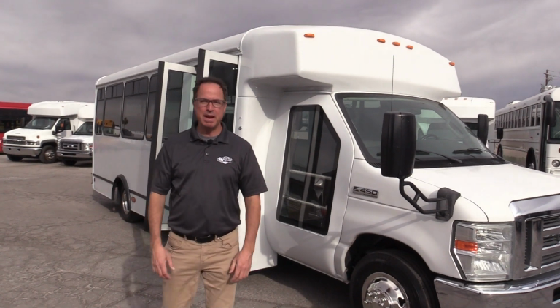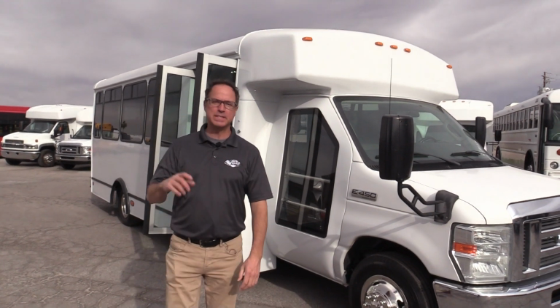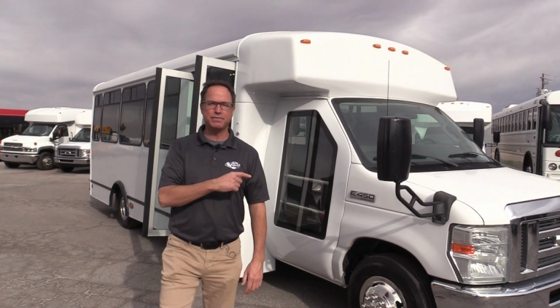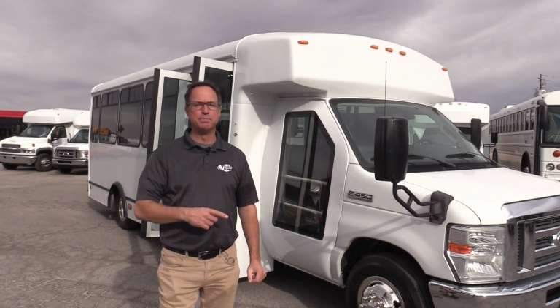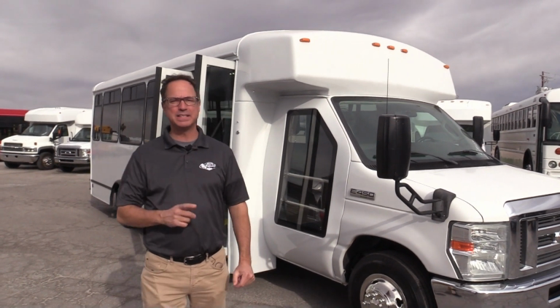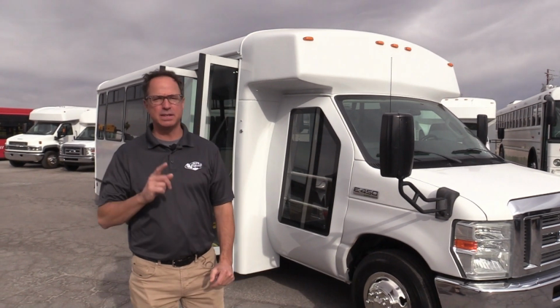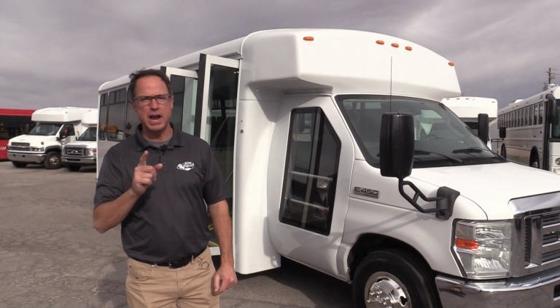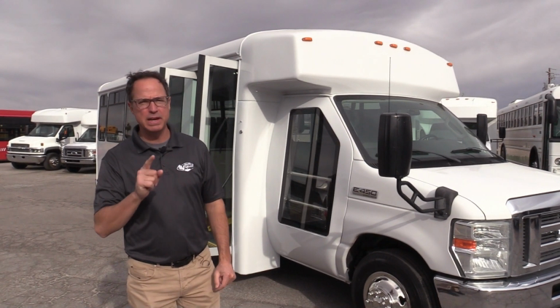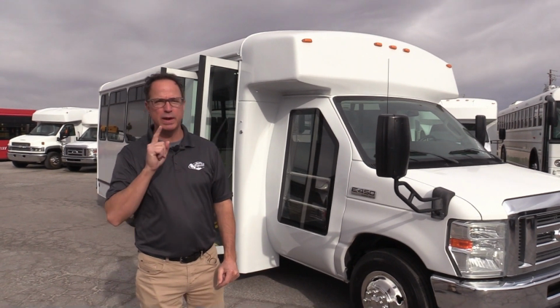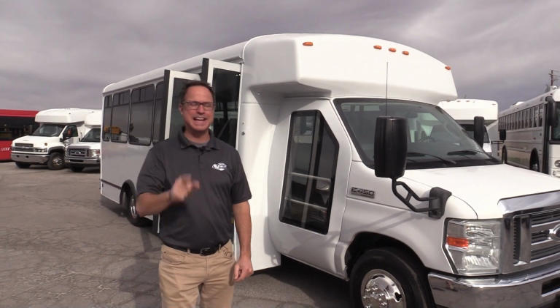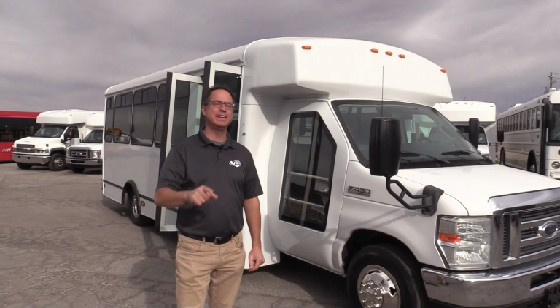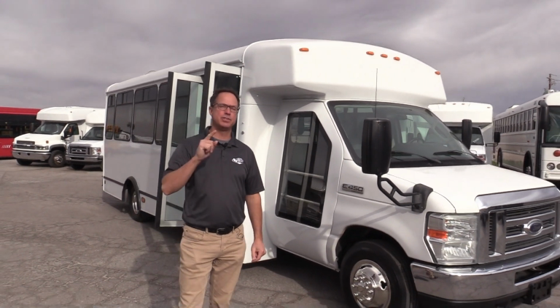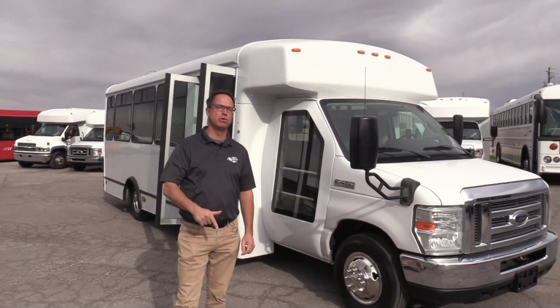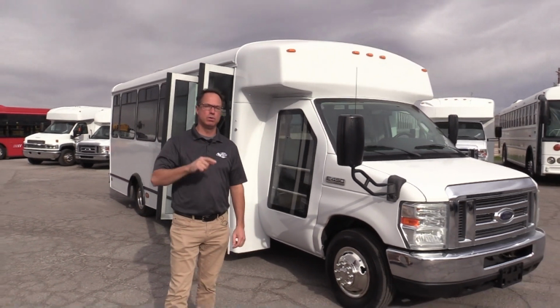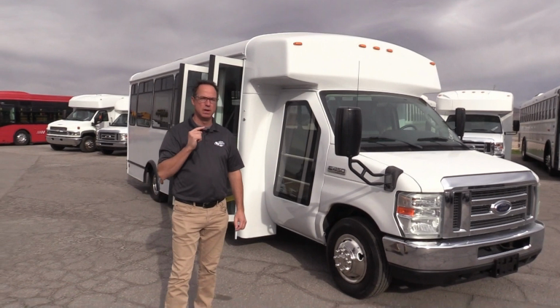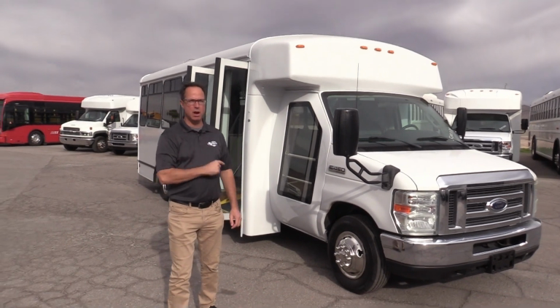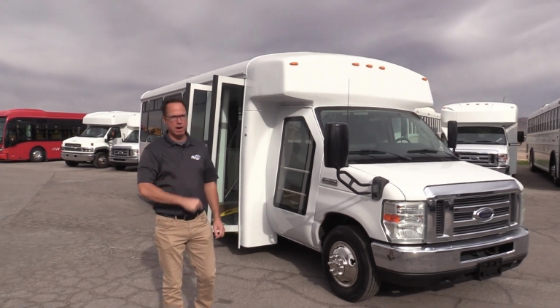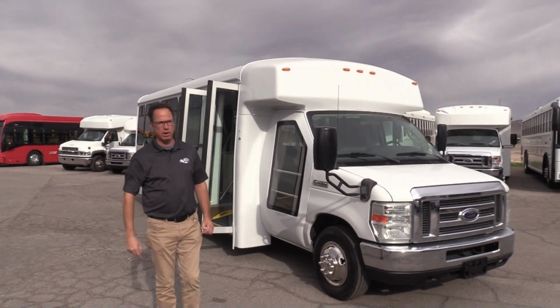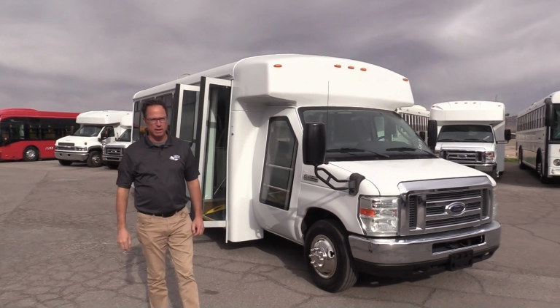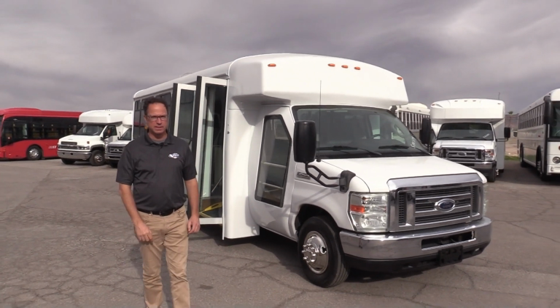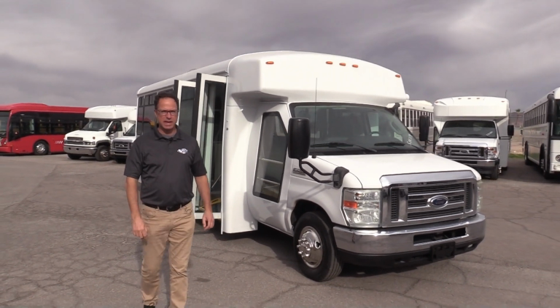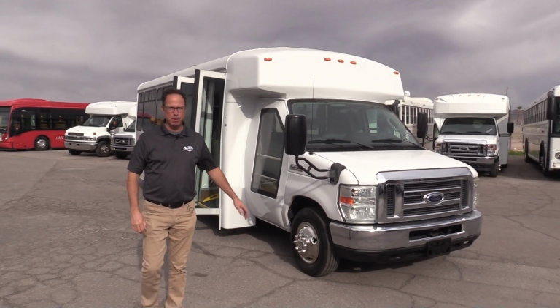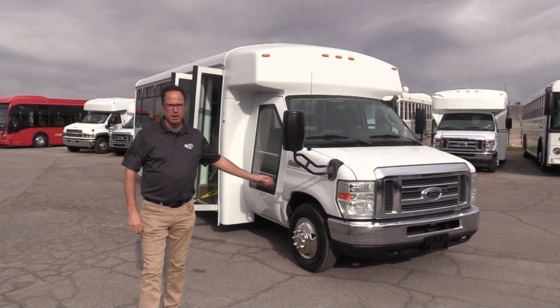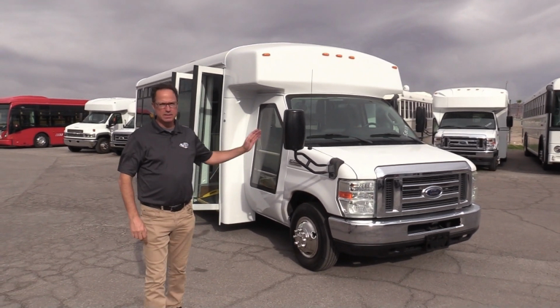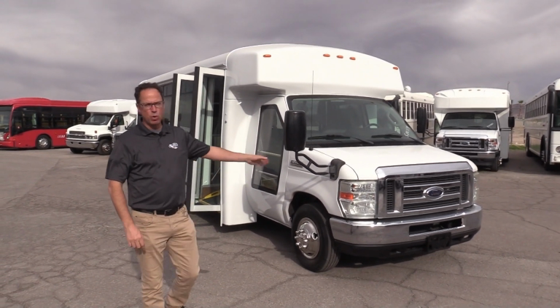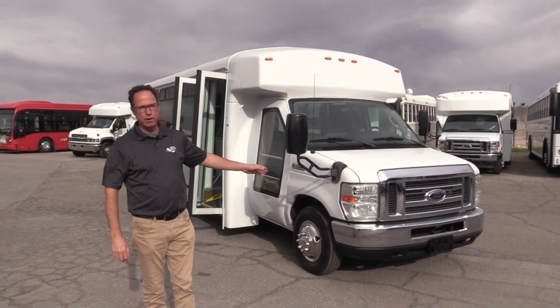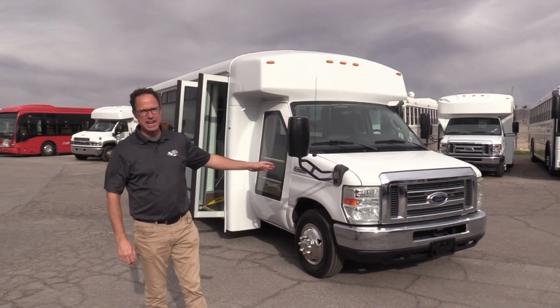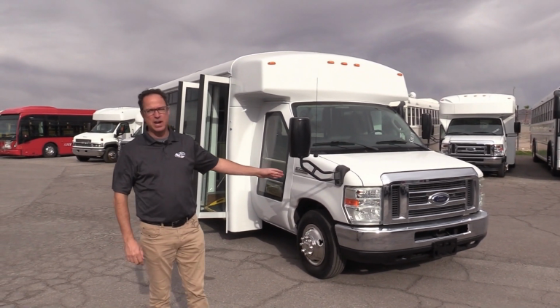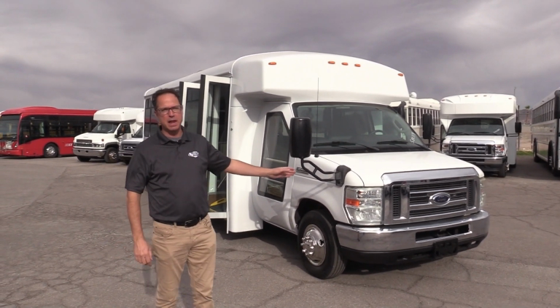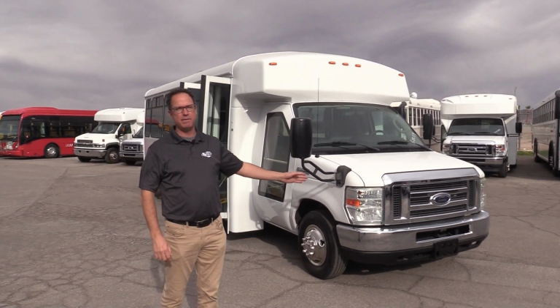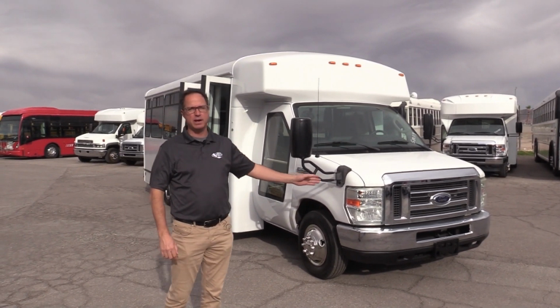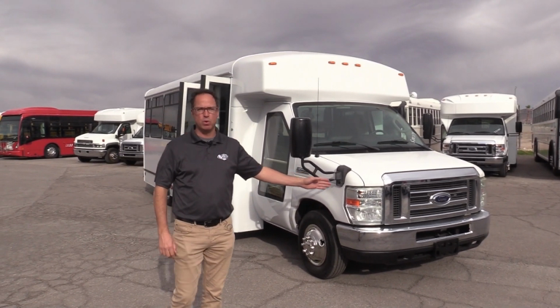Hey everybody, it's Las Vegas Bus Sales. I'm Johnny Ringo, excited to show you a rare one. This is a keeper. This is a 2013 Champion LF Transport.